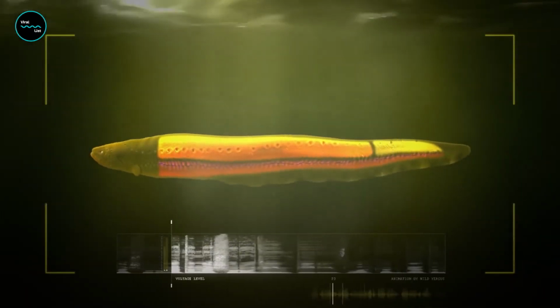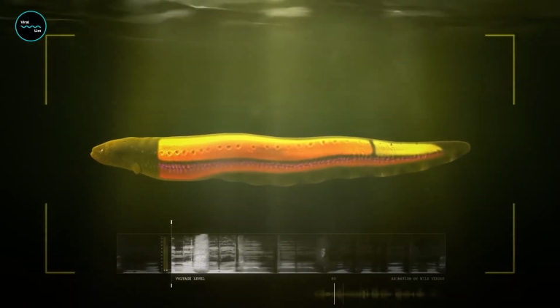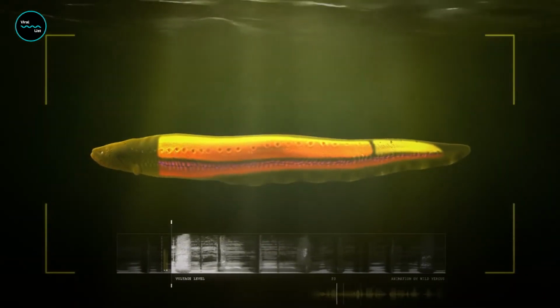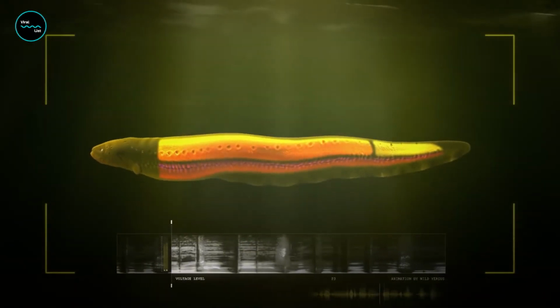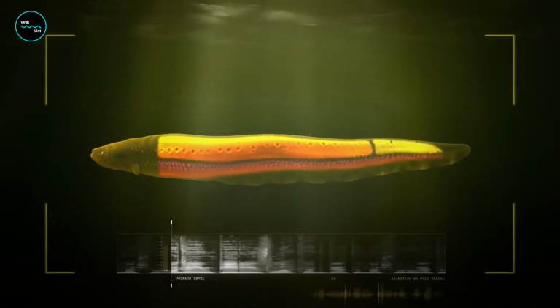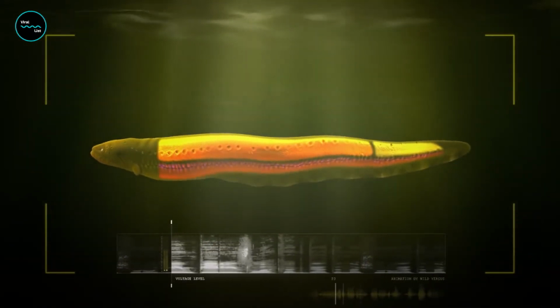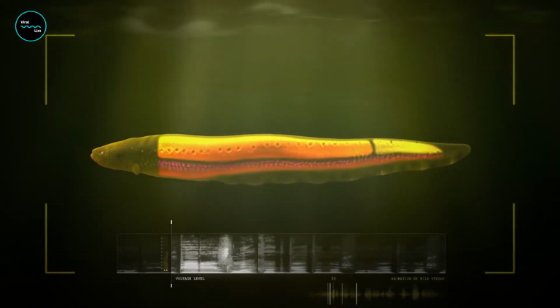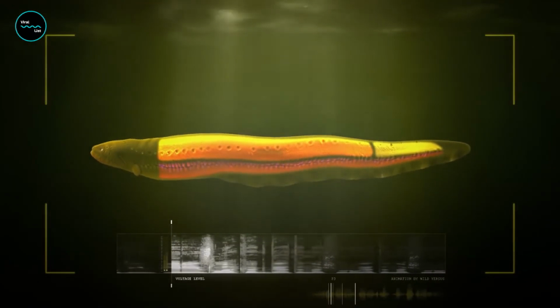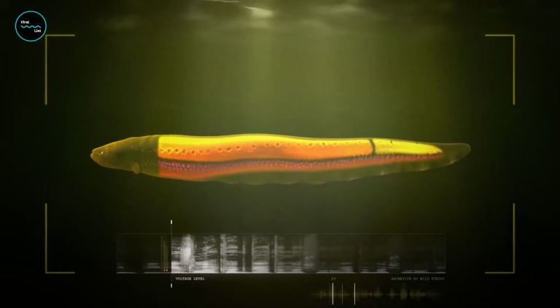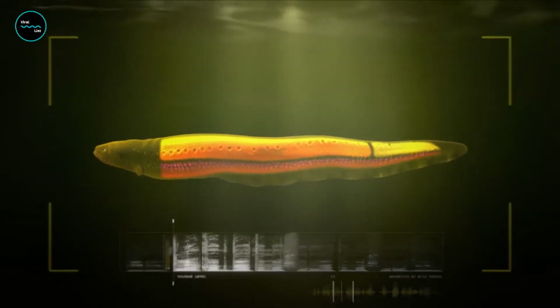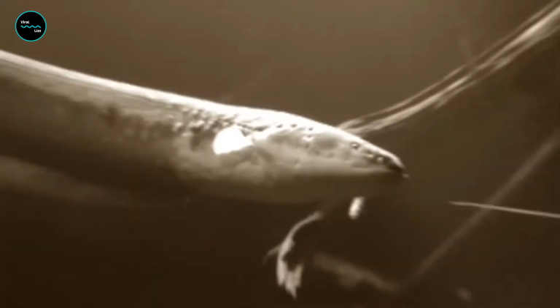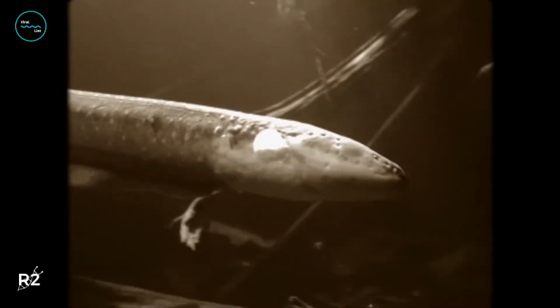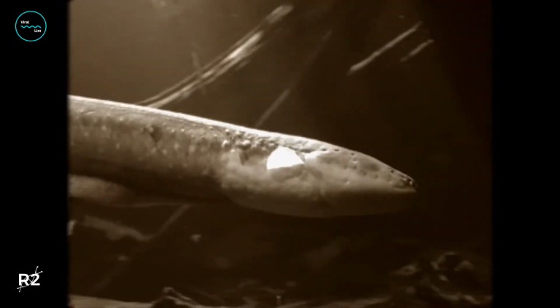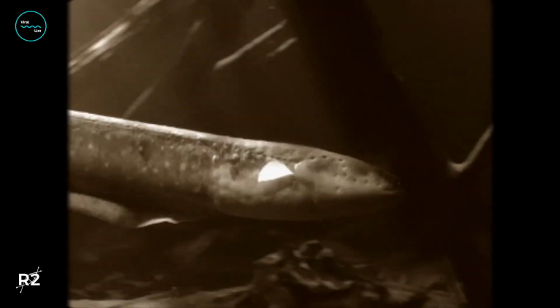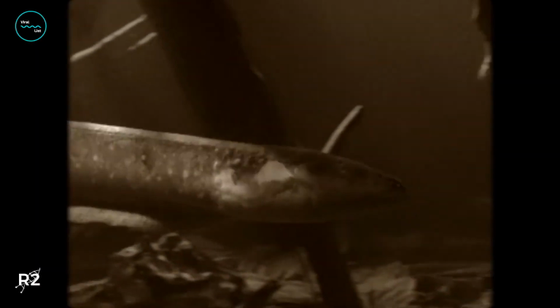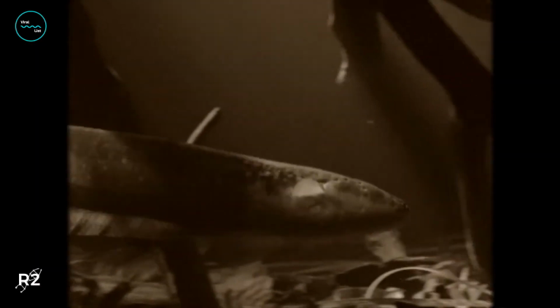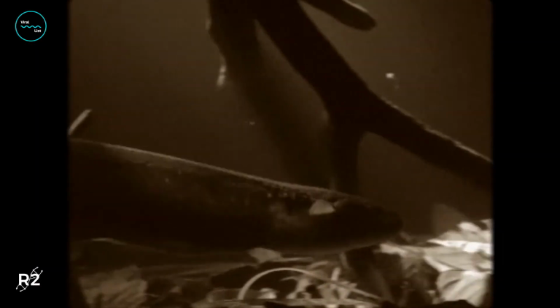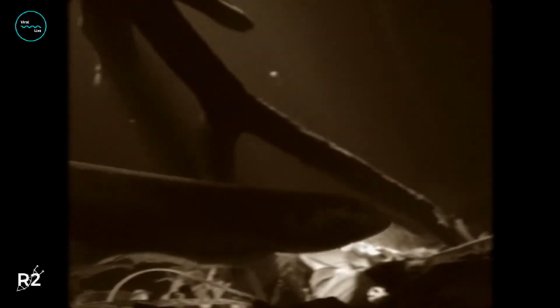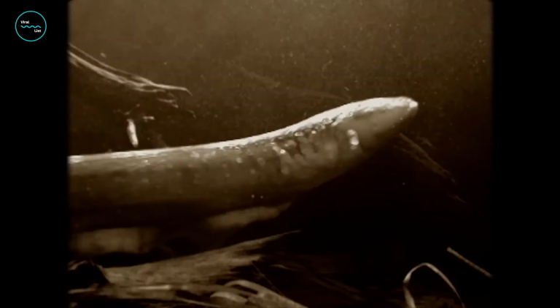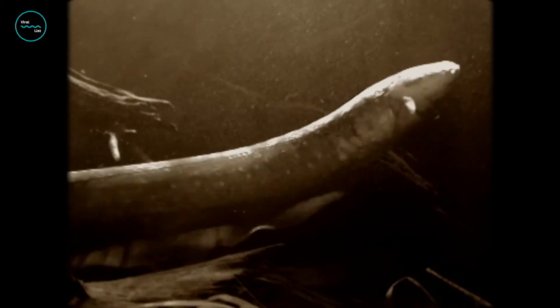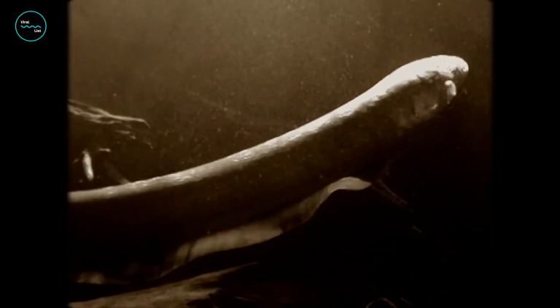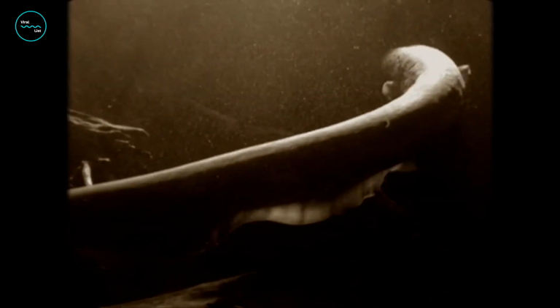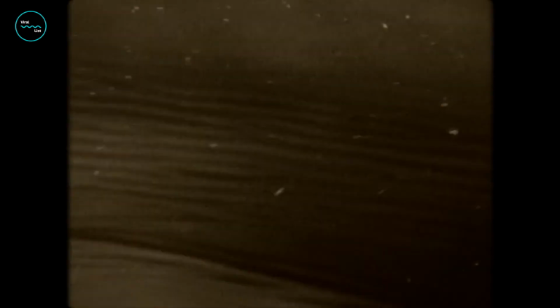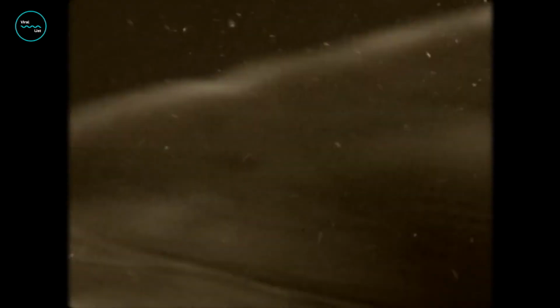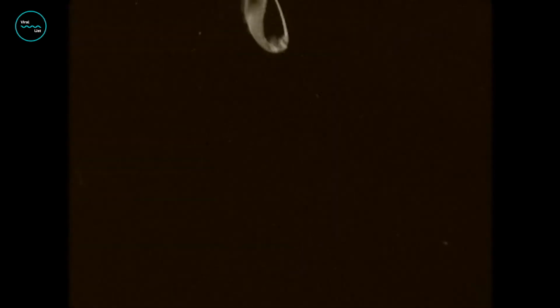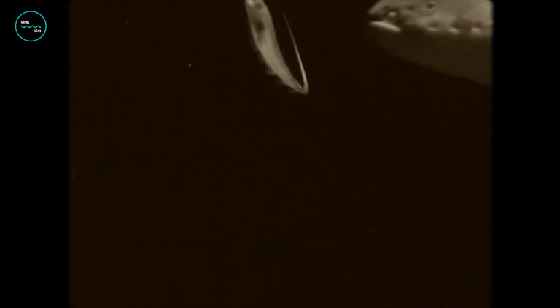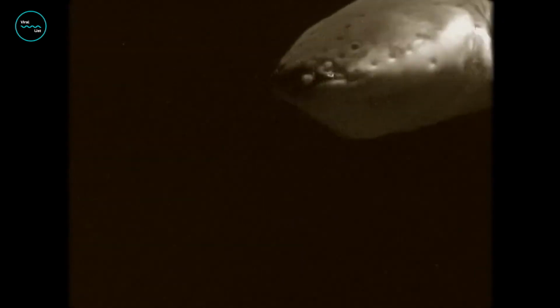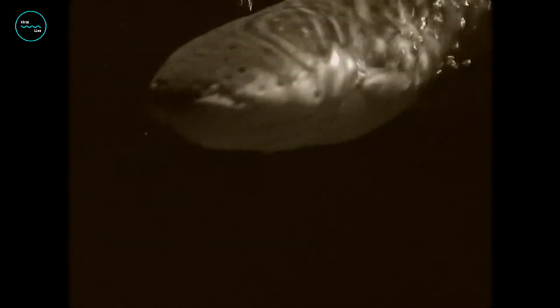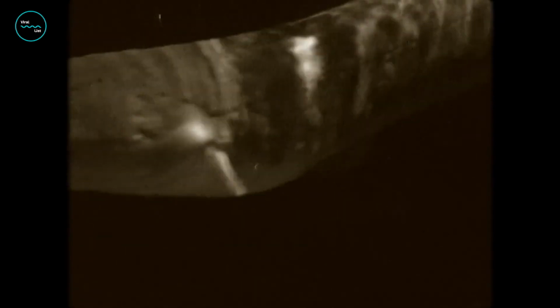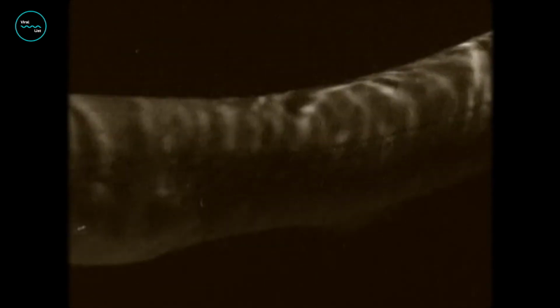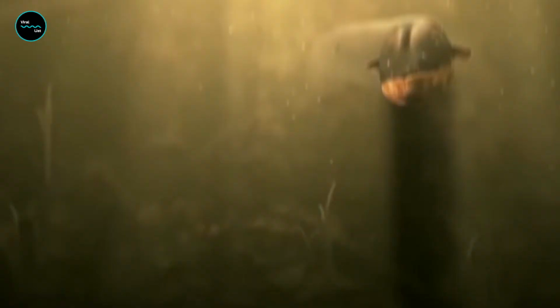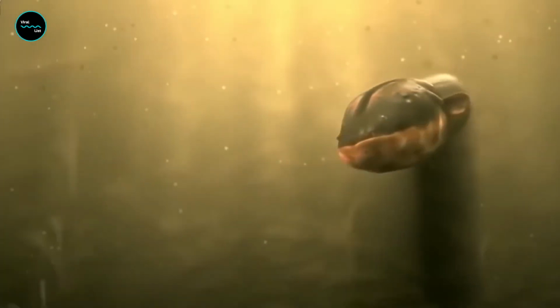The secret to an electric eel's shocking talent lies in three pairs of specialized organs throughout their abdomen. It's truly incredible how nature has equipped these fish with such a unique and powerful ability.